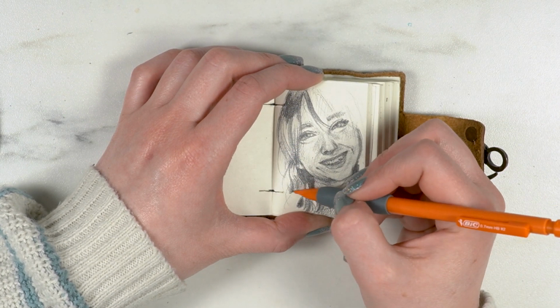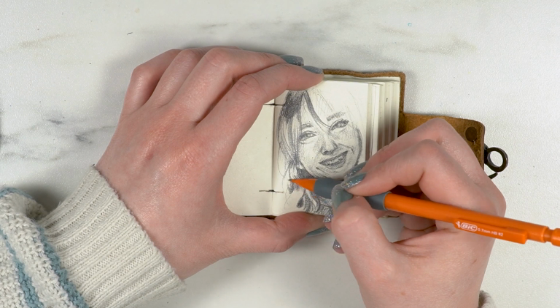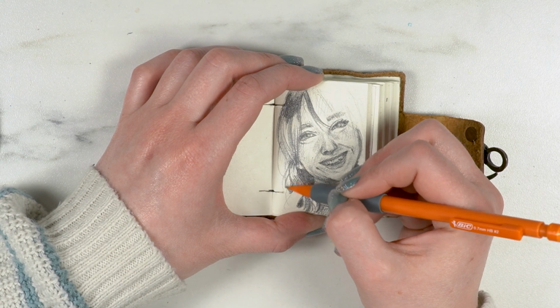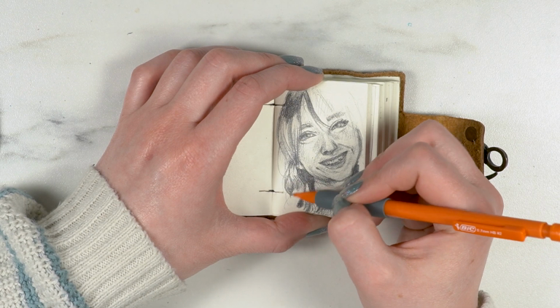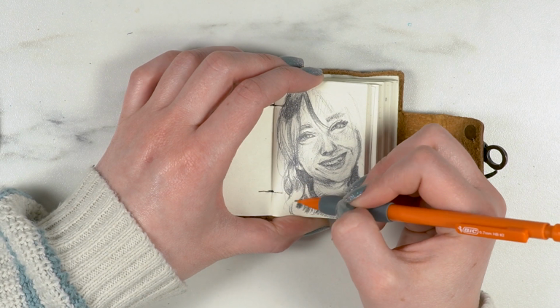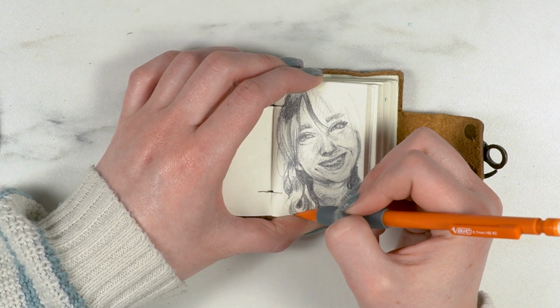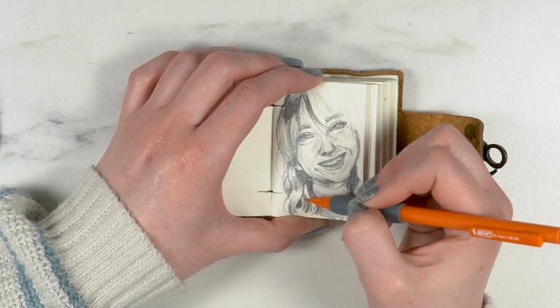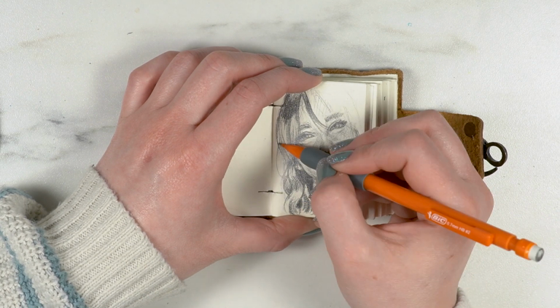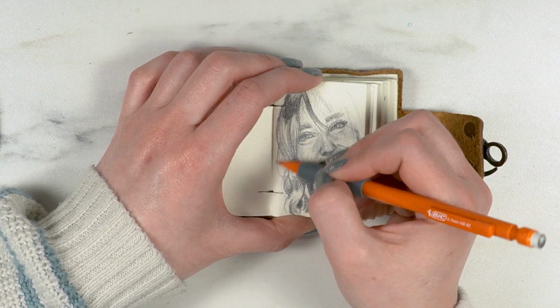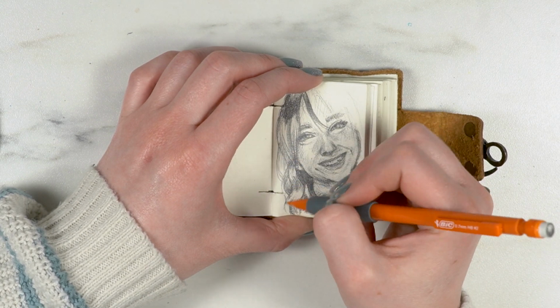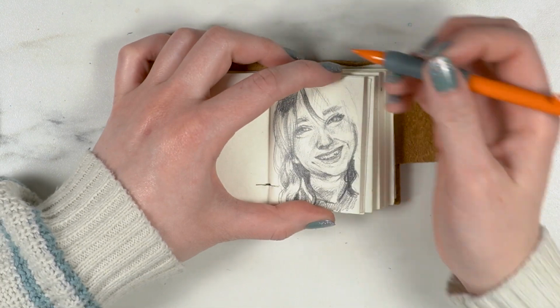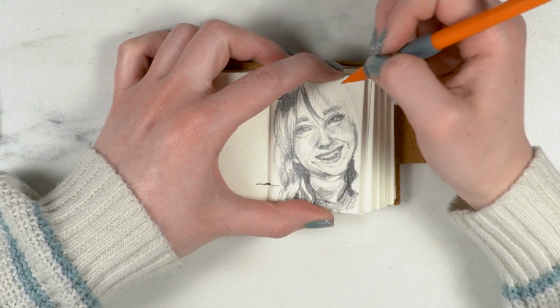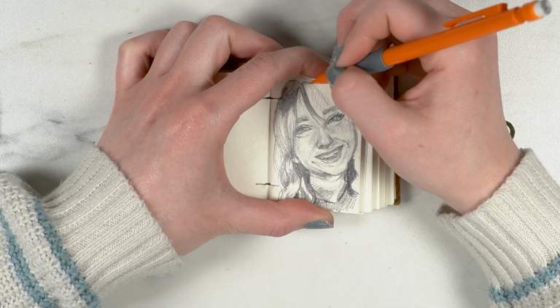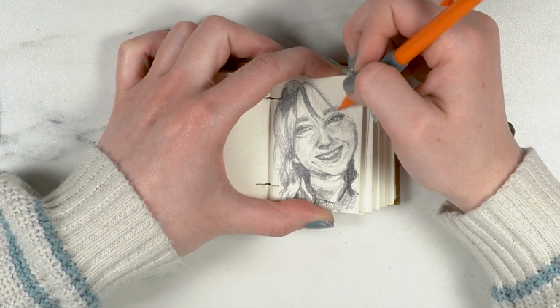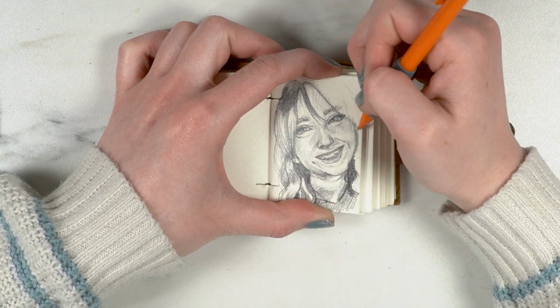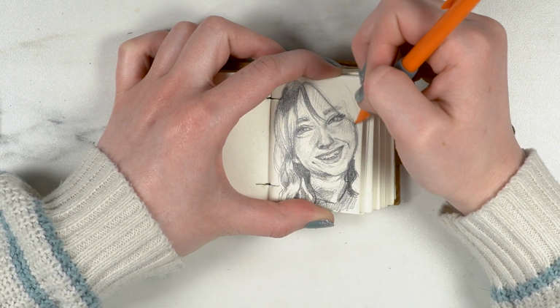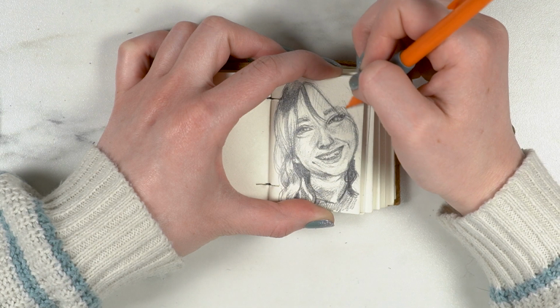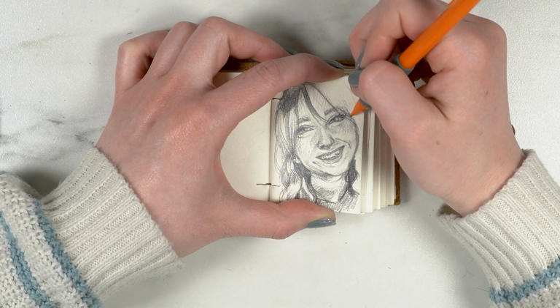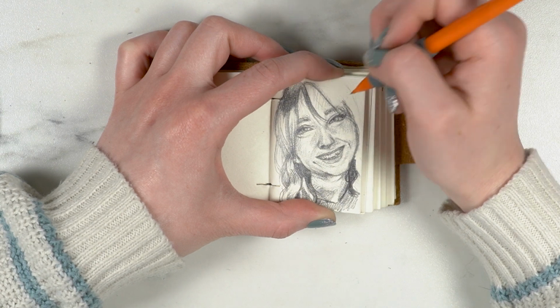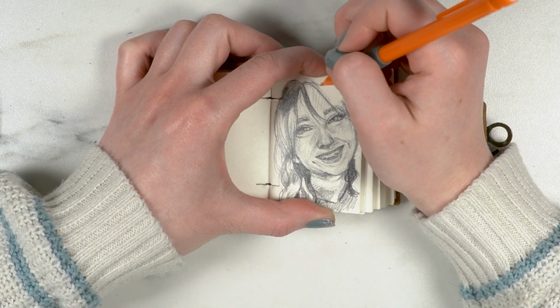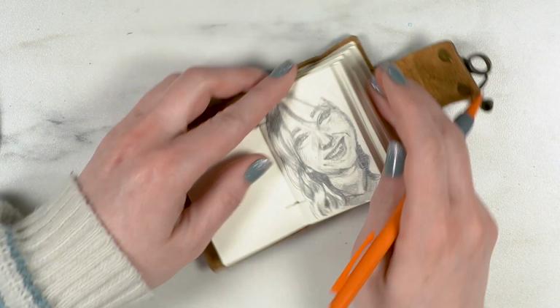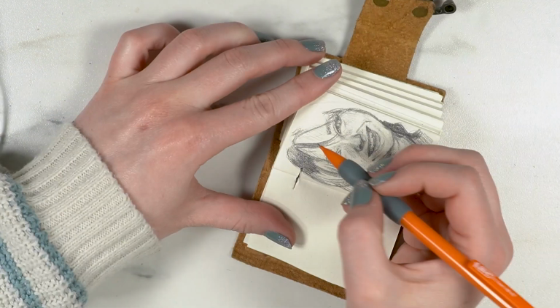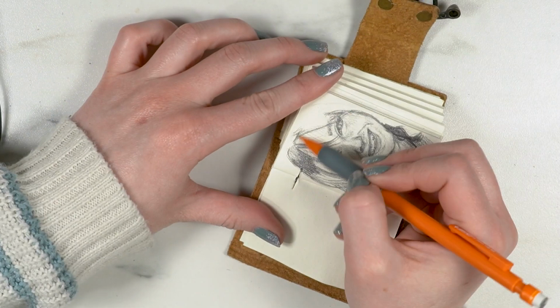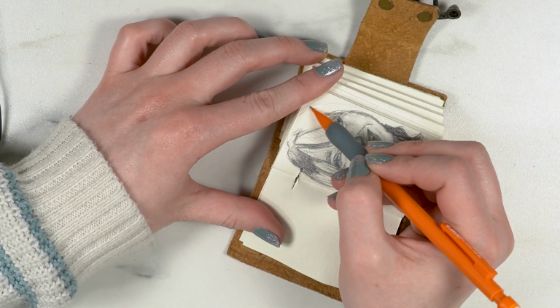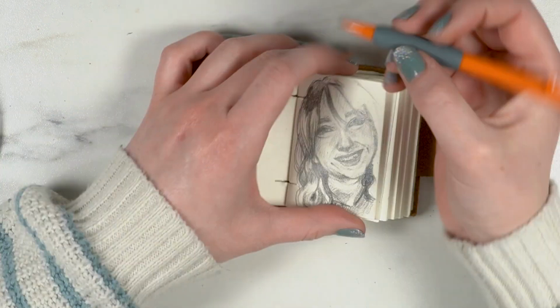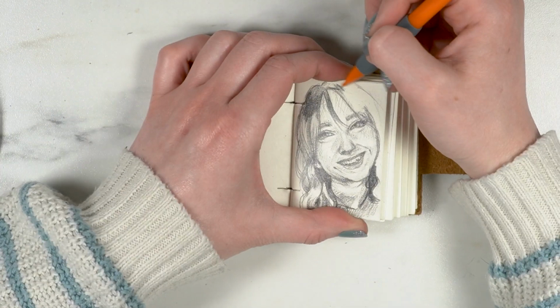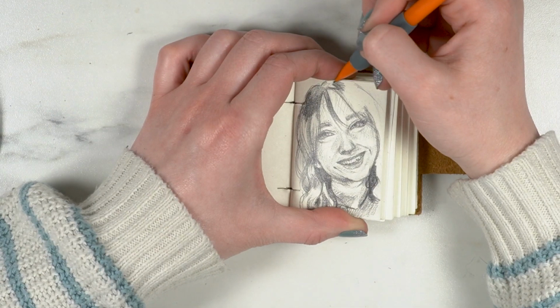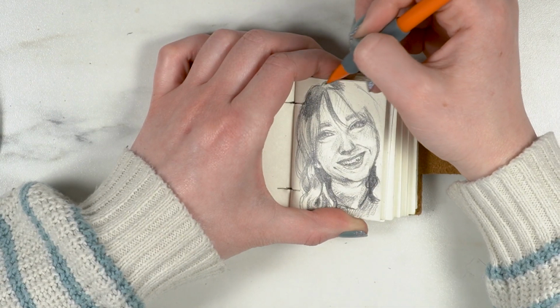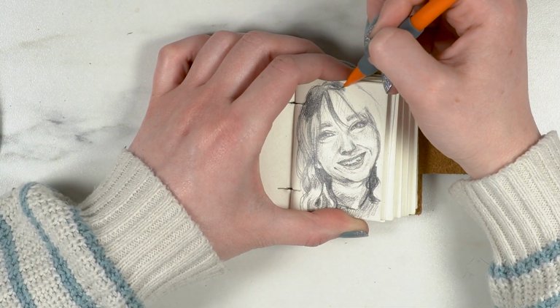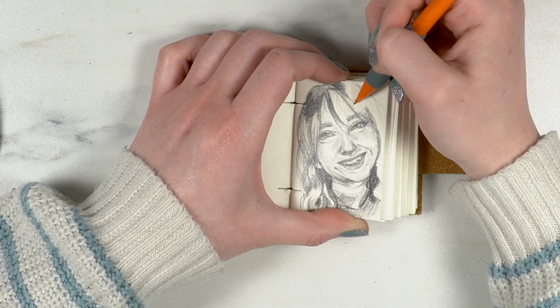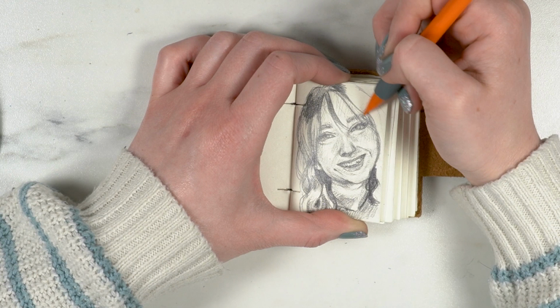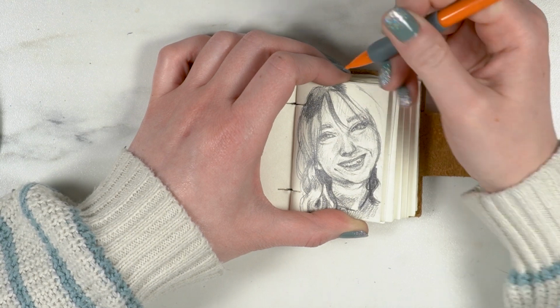My hair was curled in the picture and it was decently separated into individual curls, which made it a lot easier when I was sketching that out.